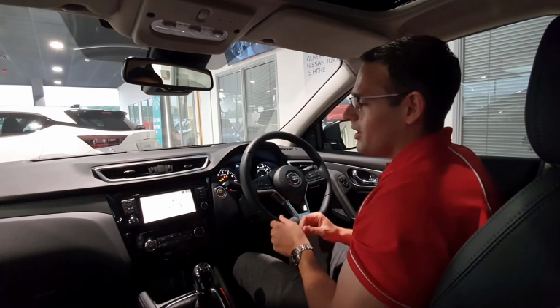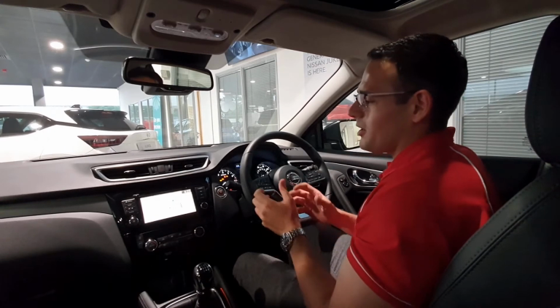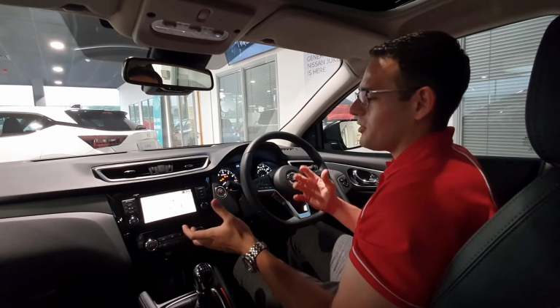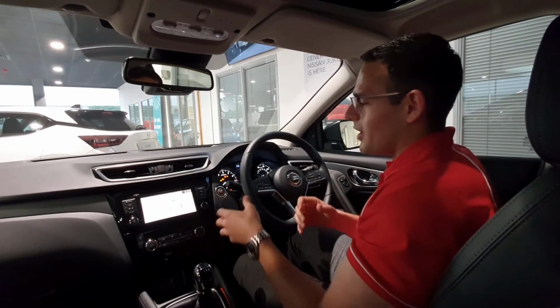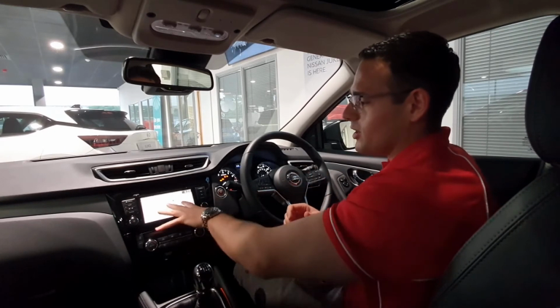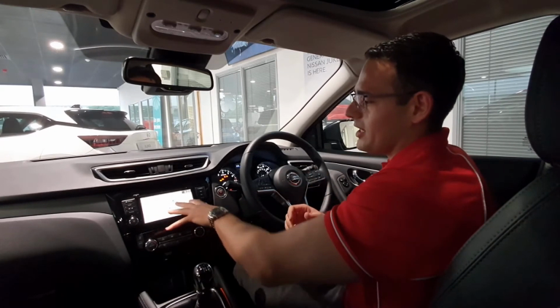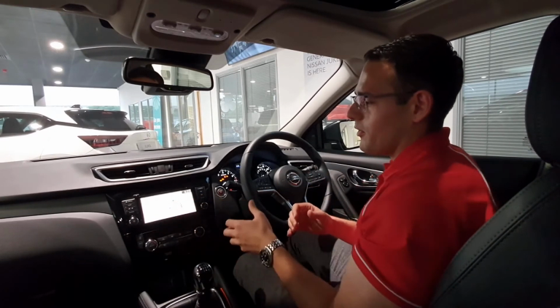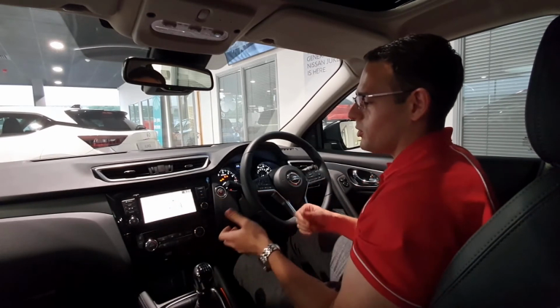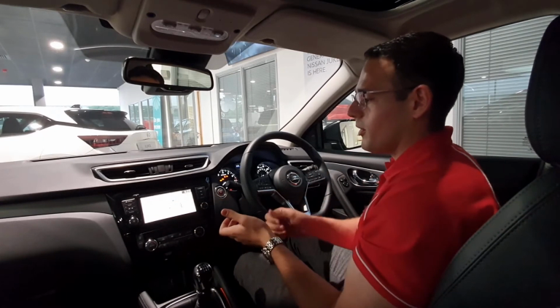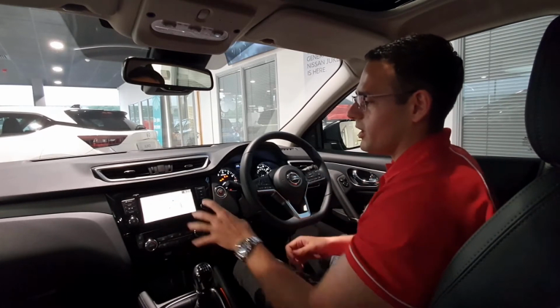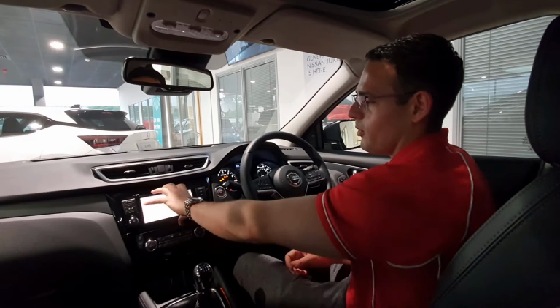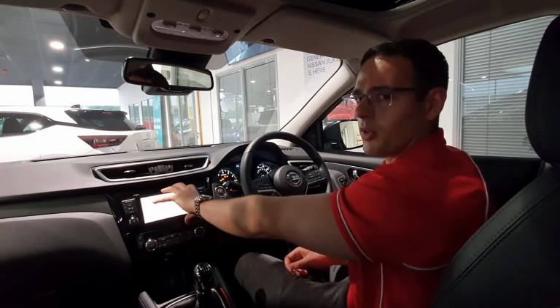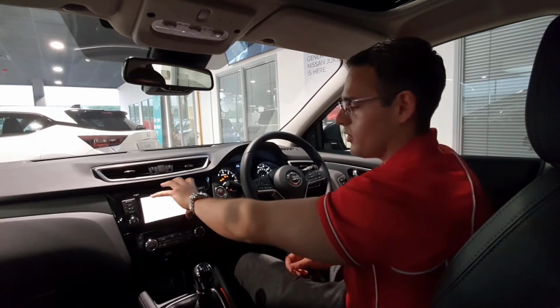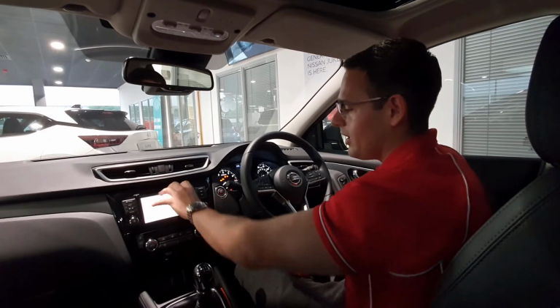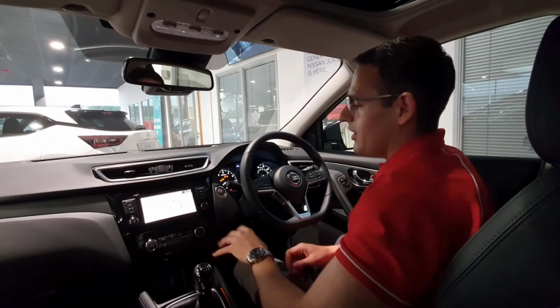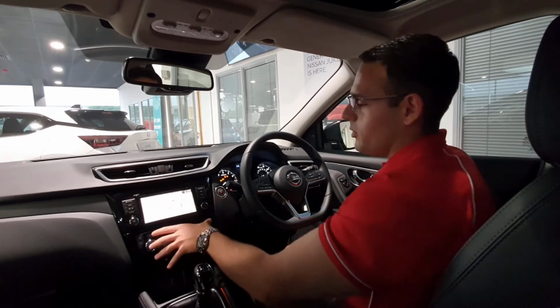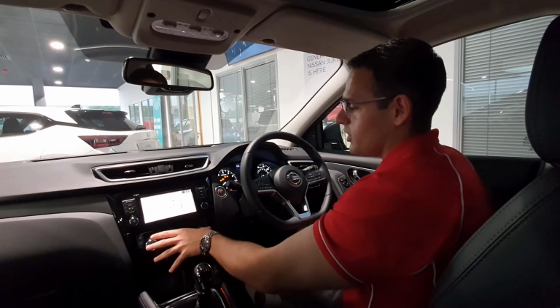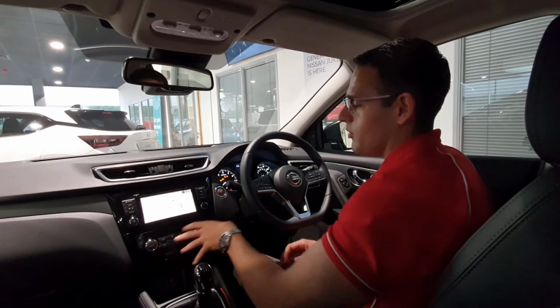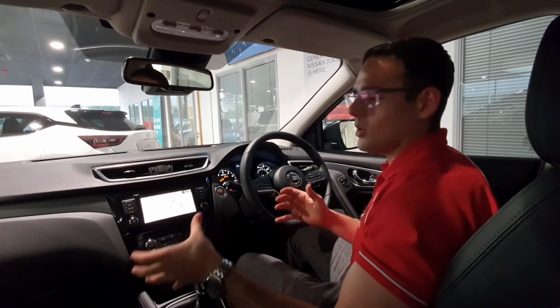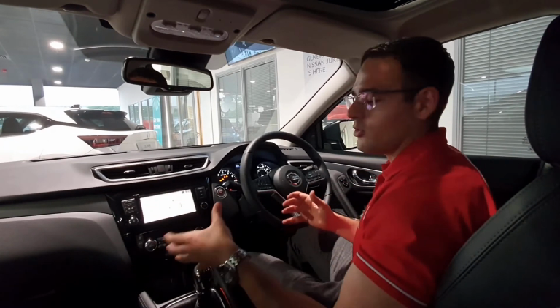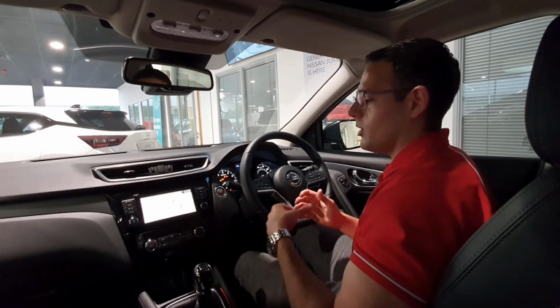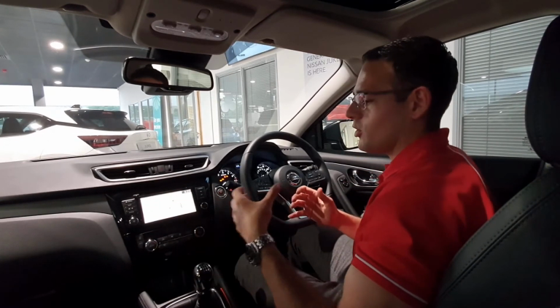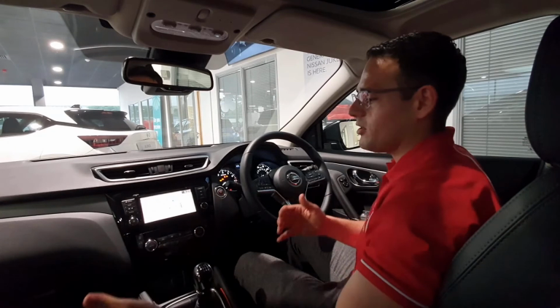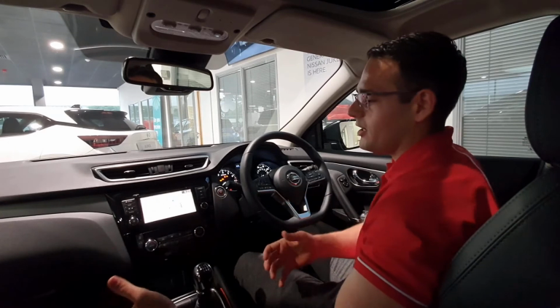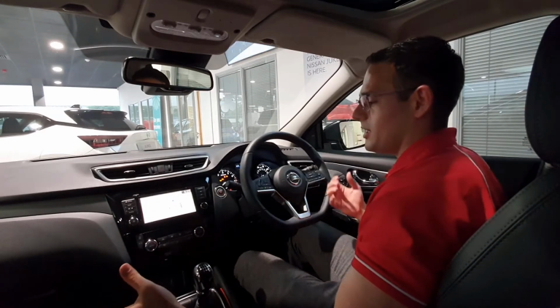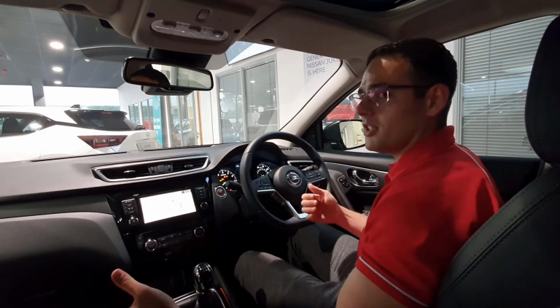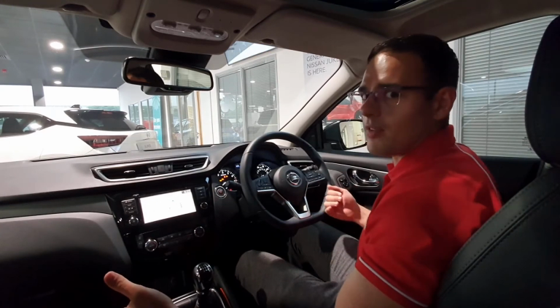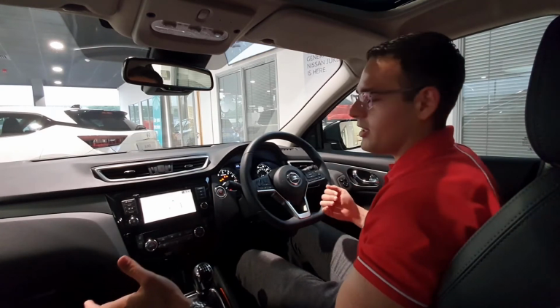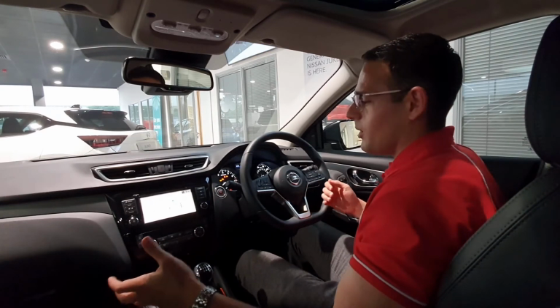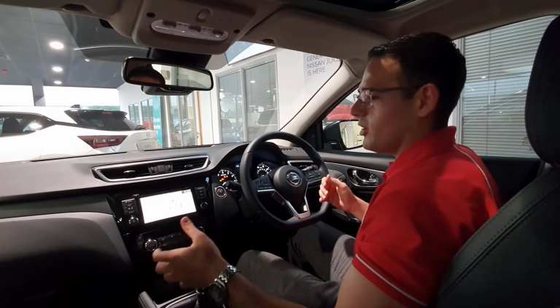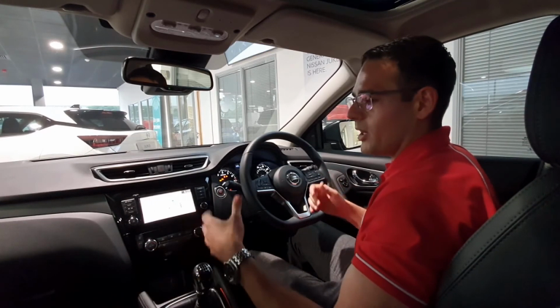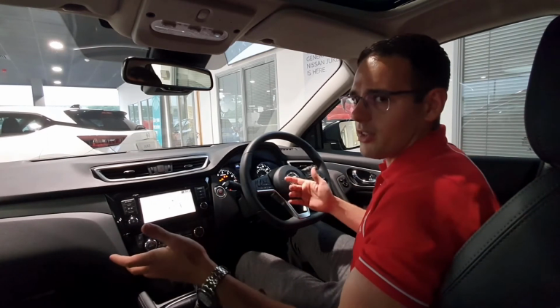So I don't have to use the Nissan sat nav if I don't want to — I can plug my phone in and it comes up on the screen. Just underneath we've got dual climate control, so I can control the passenger side separately to the driver side, which is really useful.